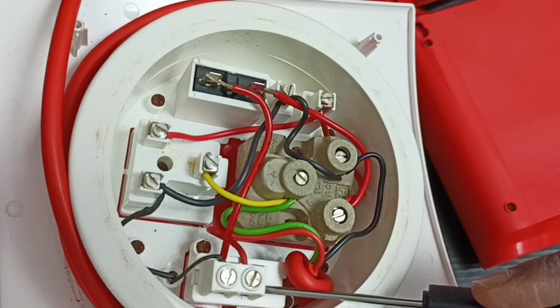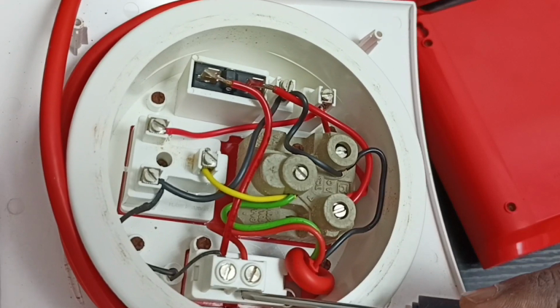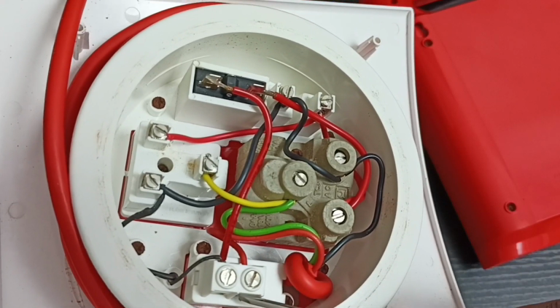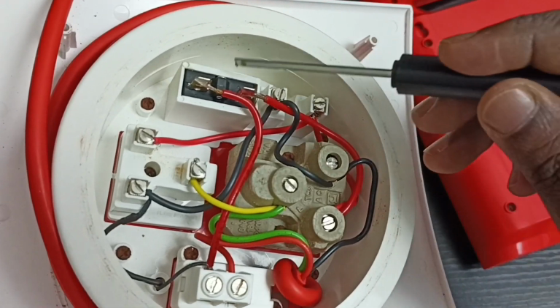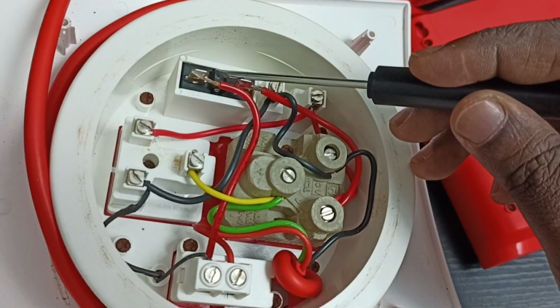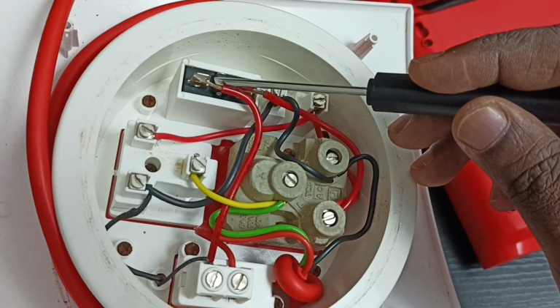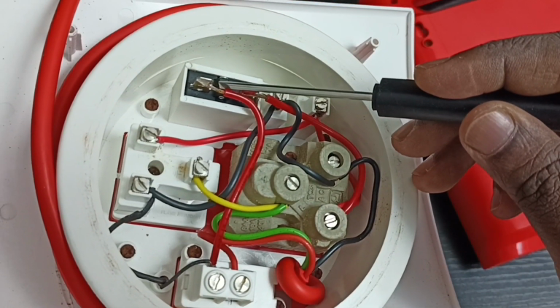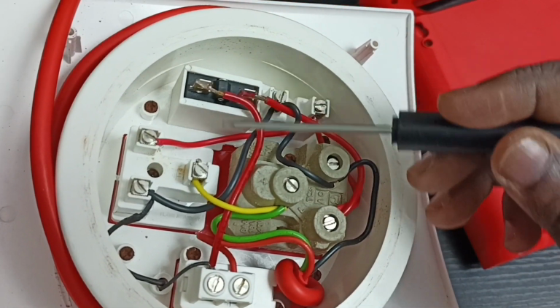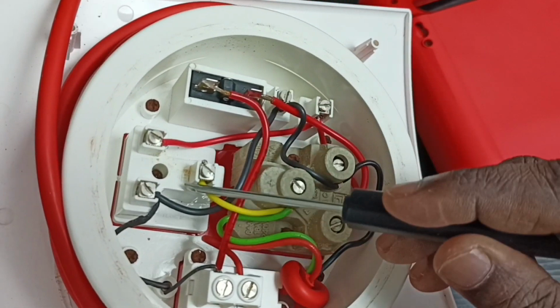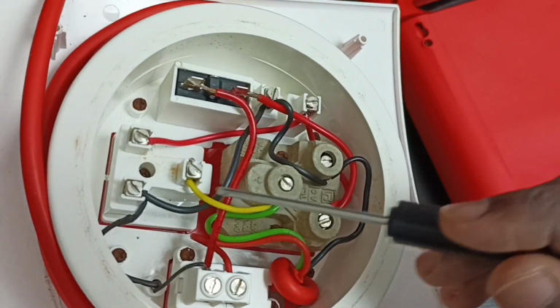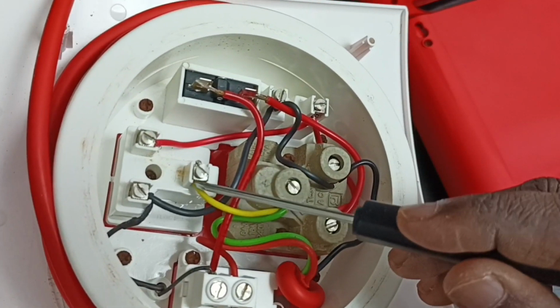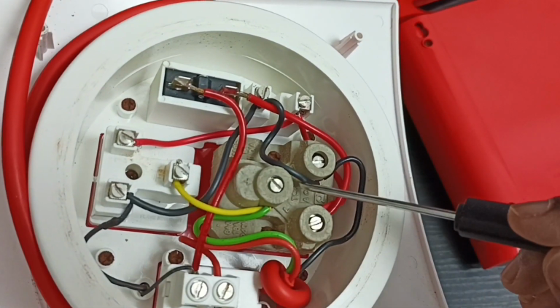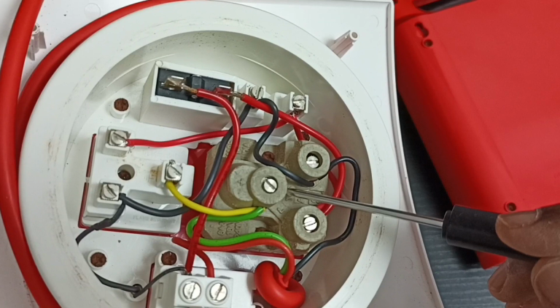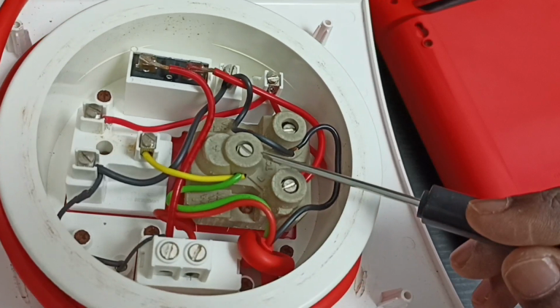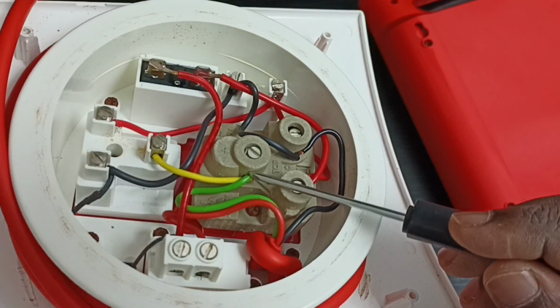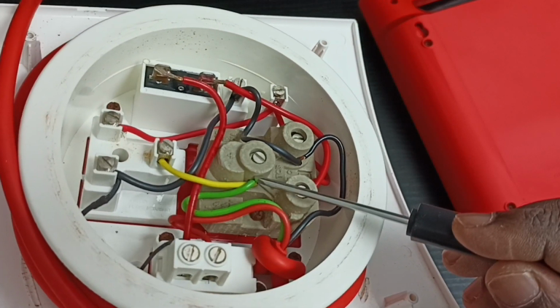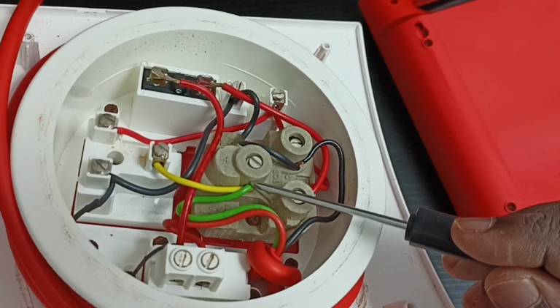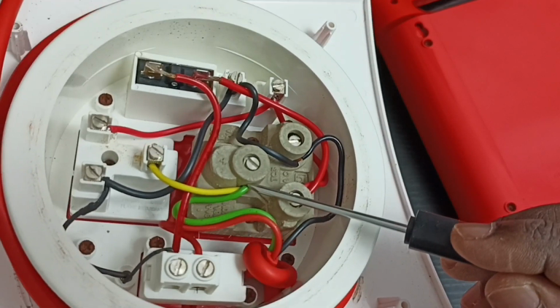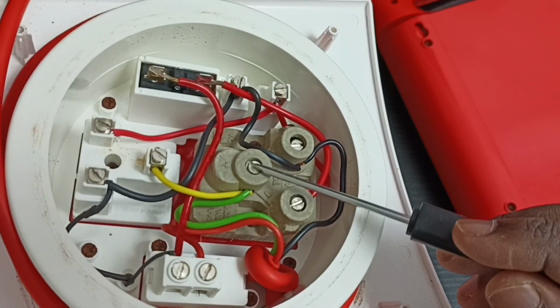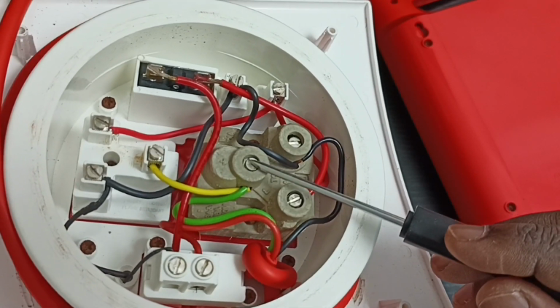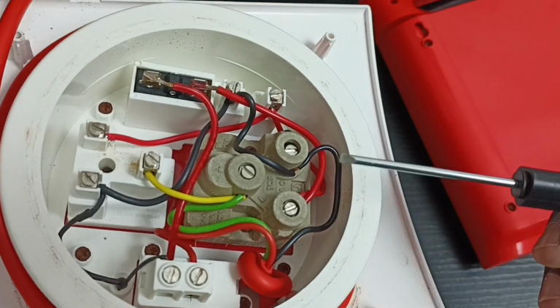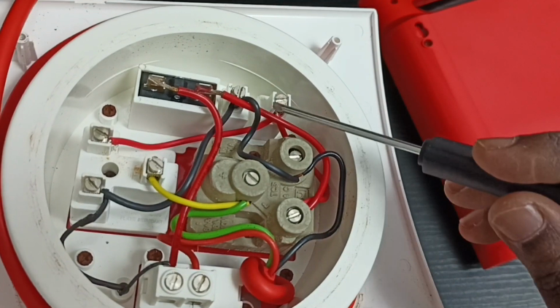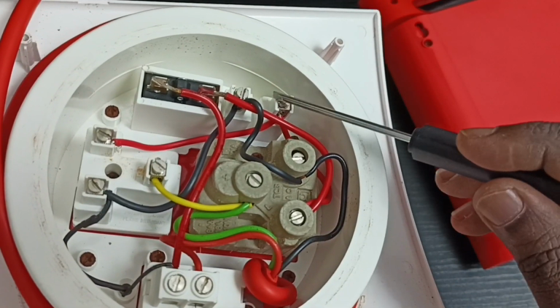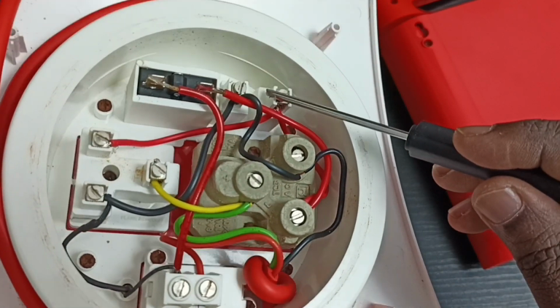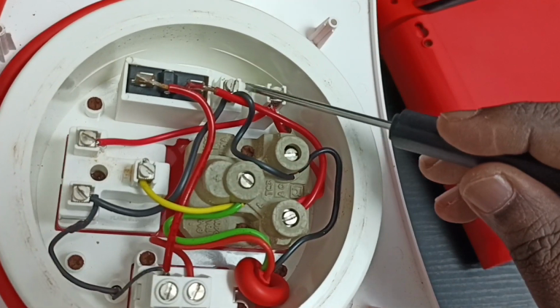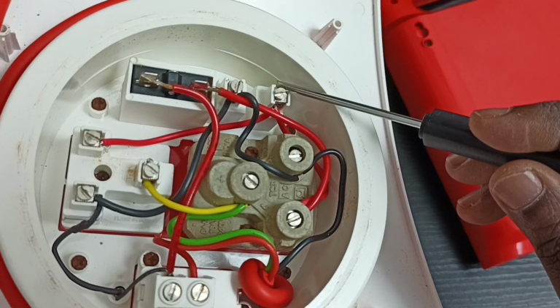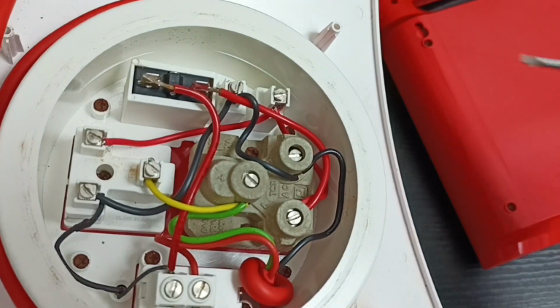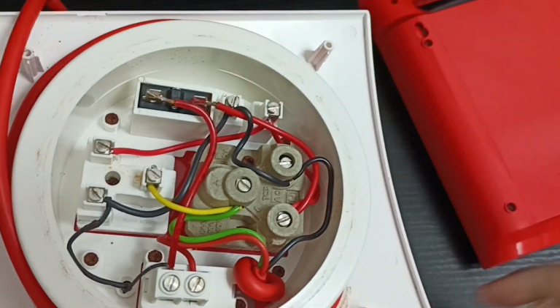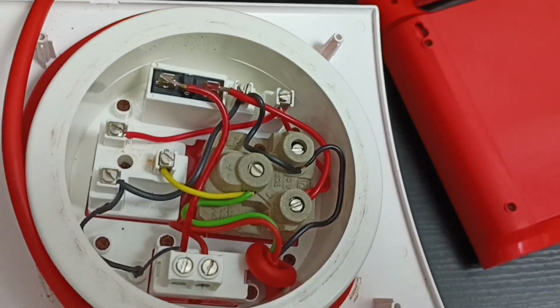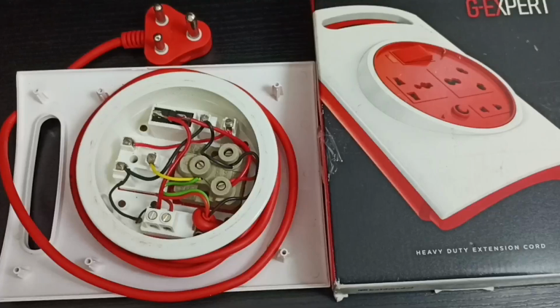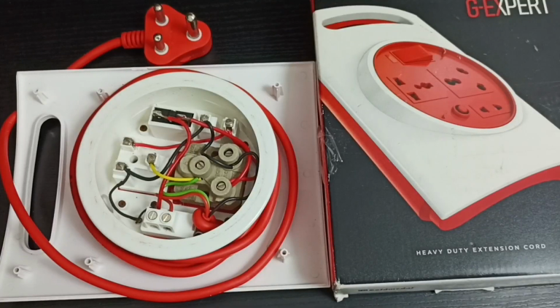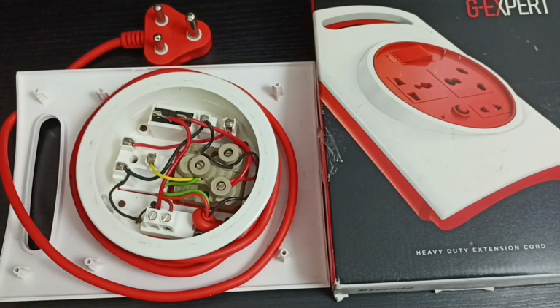Let me explain all these parts one by one. This is a two pin socket, this is a switch, this is a three pin socket, and this is the 16 amp three pin socket. And this is the fuse. So these are the internal parts — I hope you have enjoyed this video.